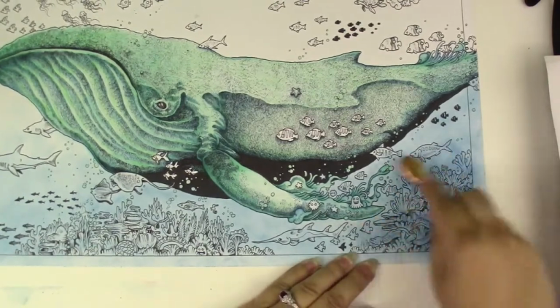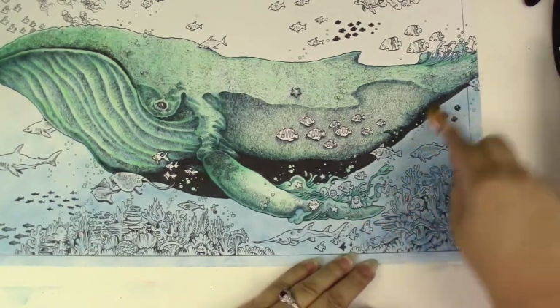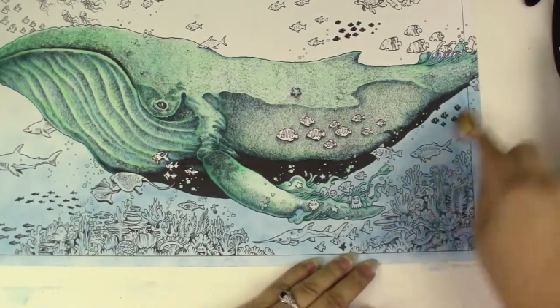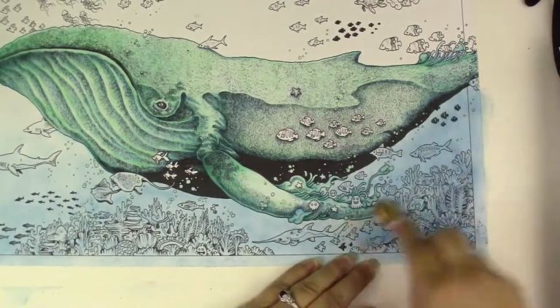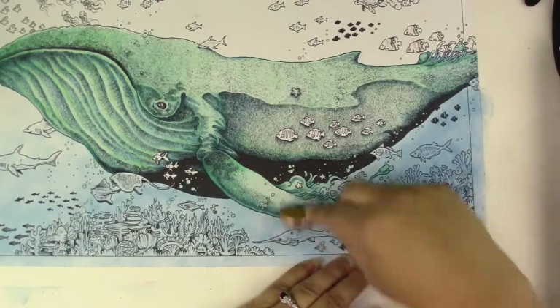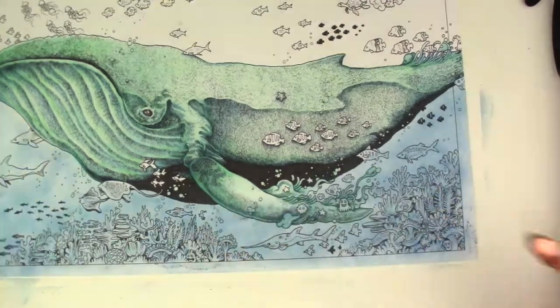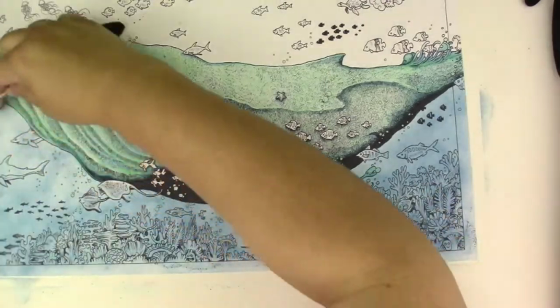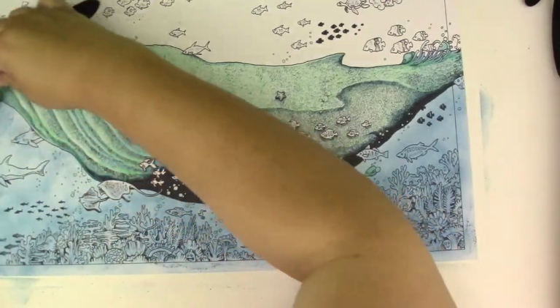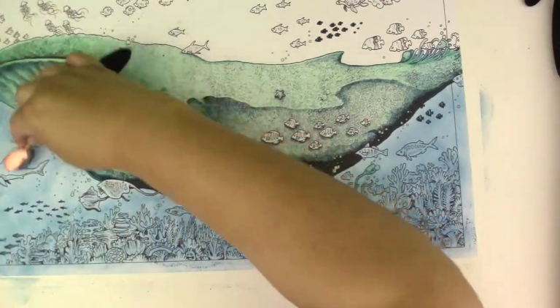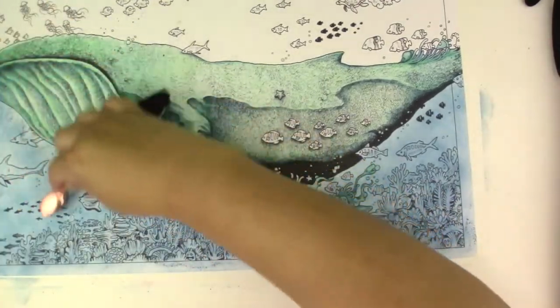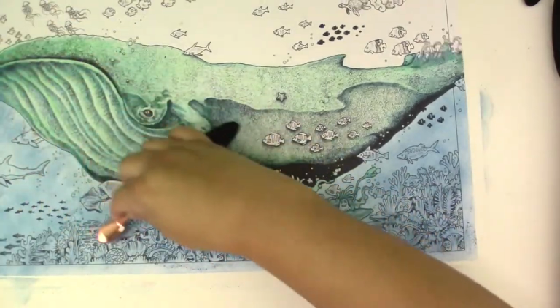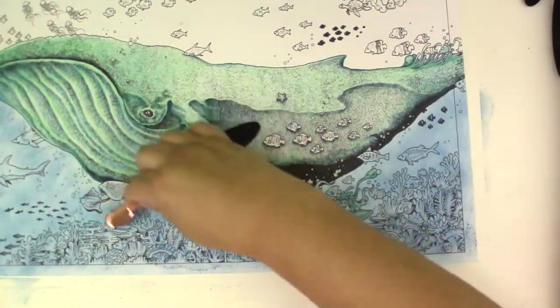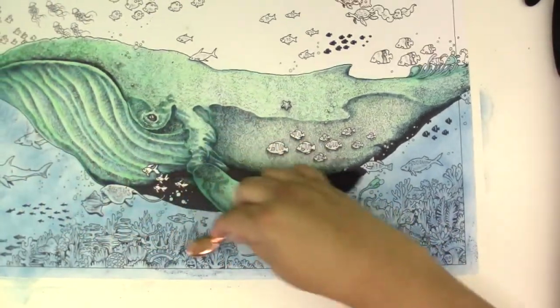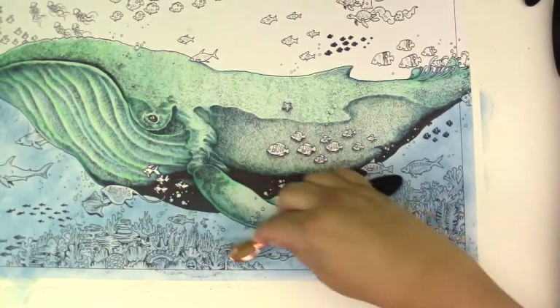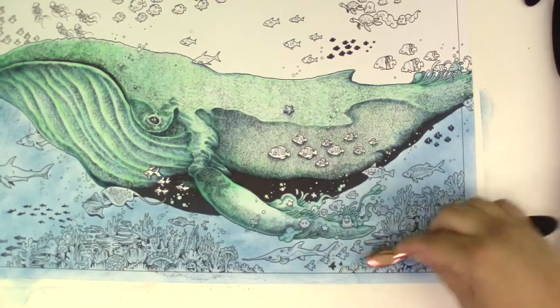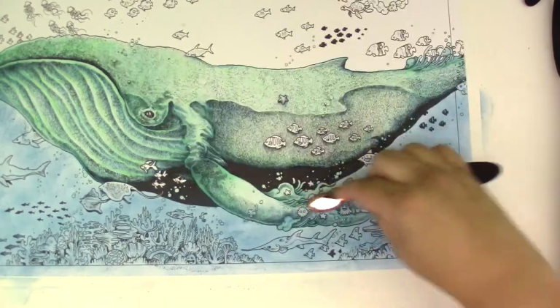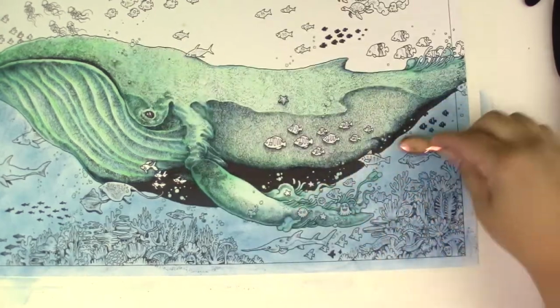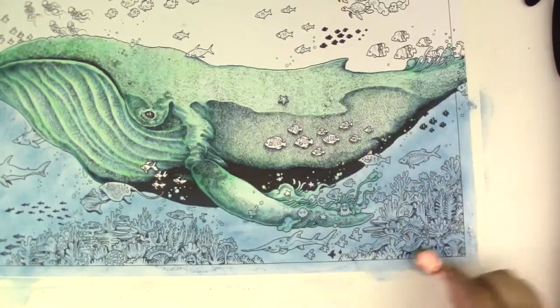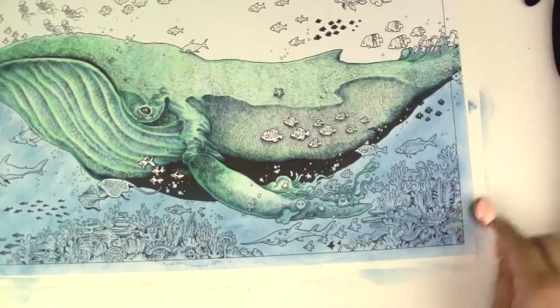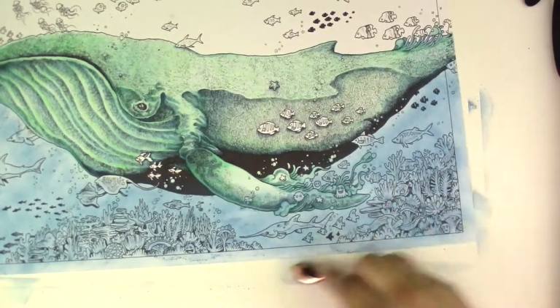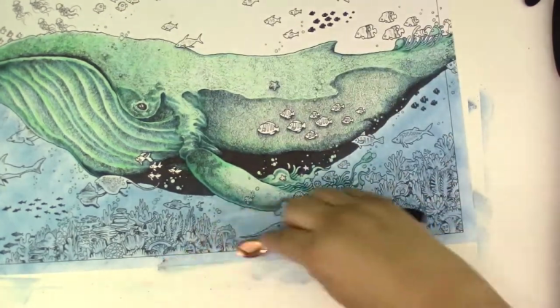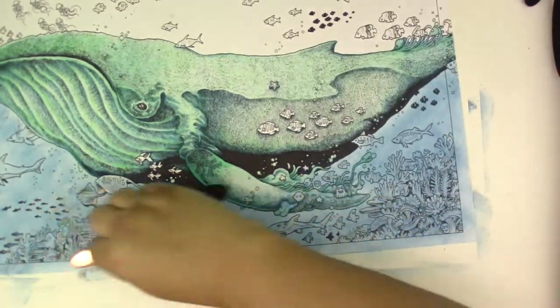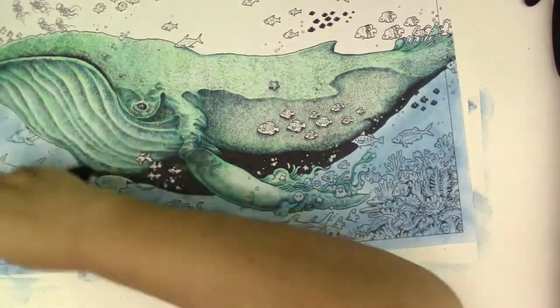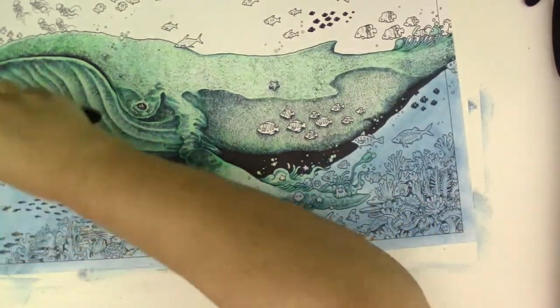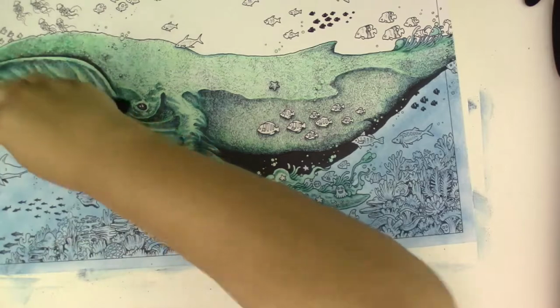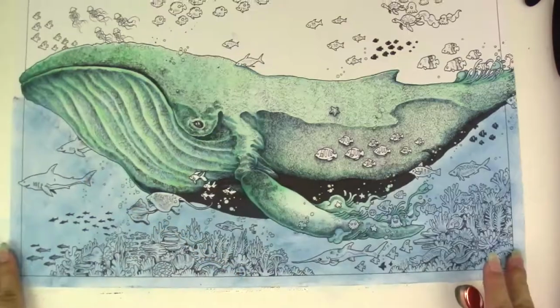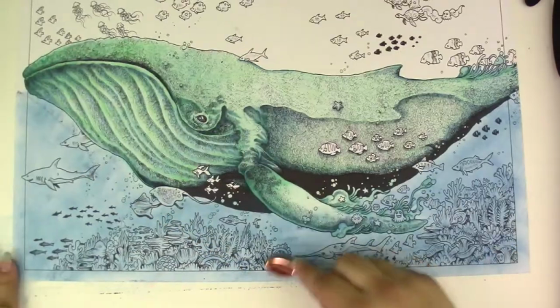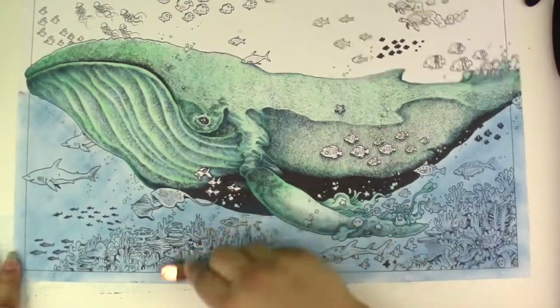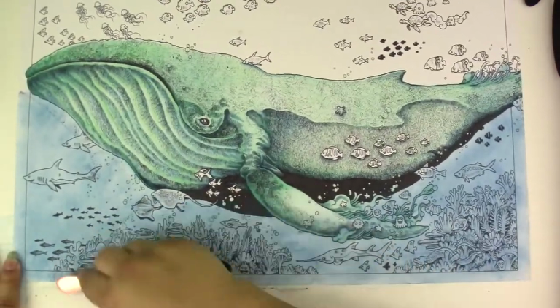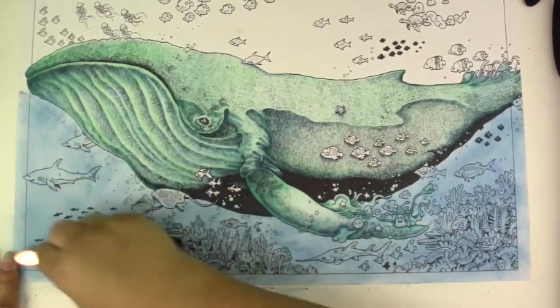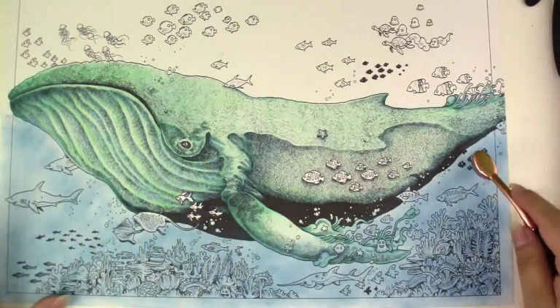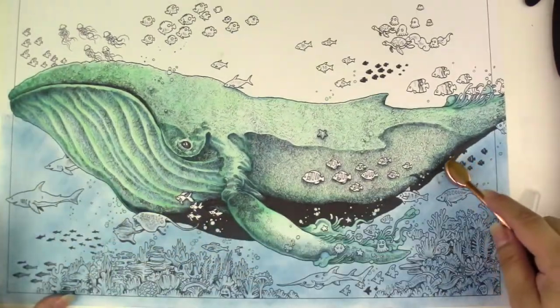So for me to do a background, it's quite different and new, and it's a little scary to know that I have to color this background. How am I going to color it? Am I going to use markers or am I going to use colored pencils?